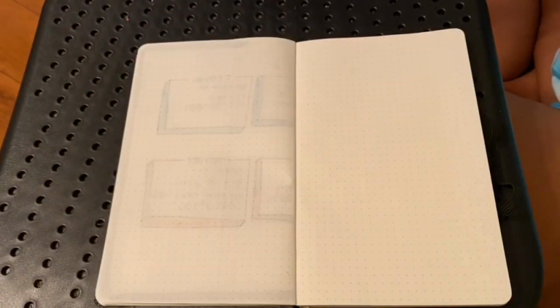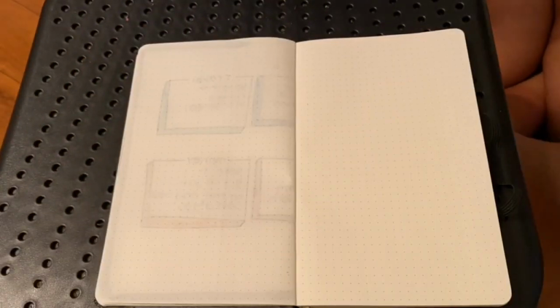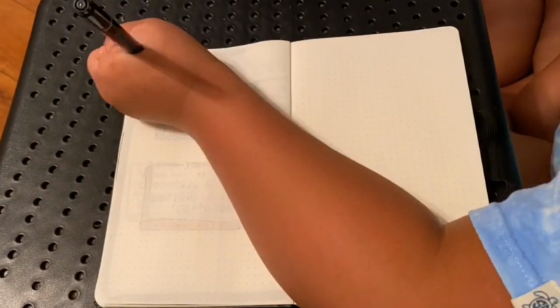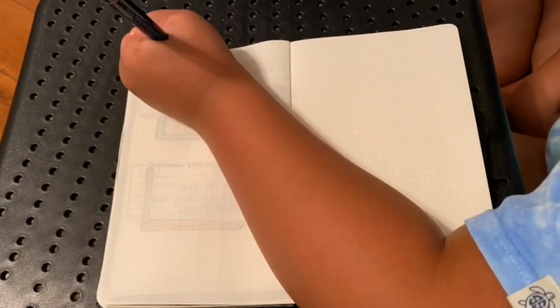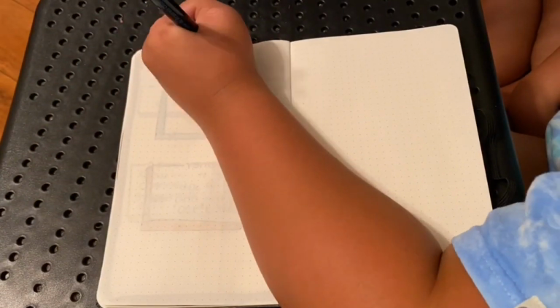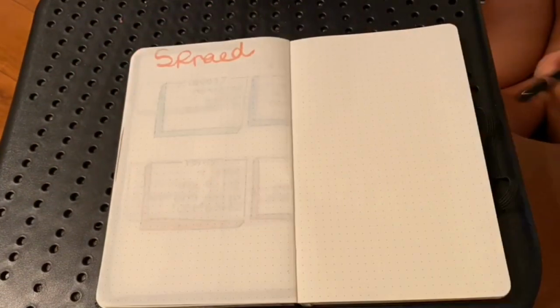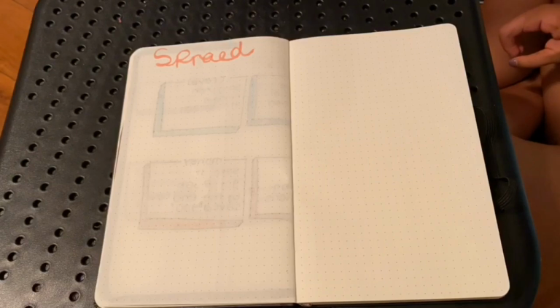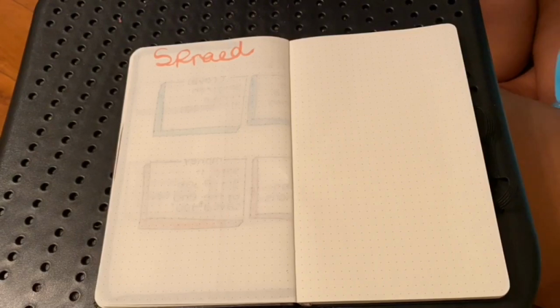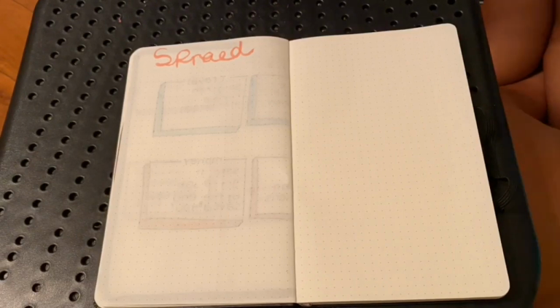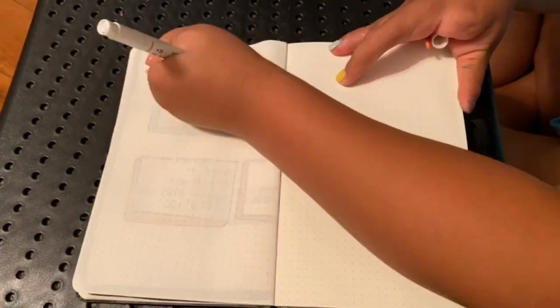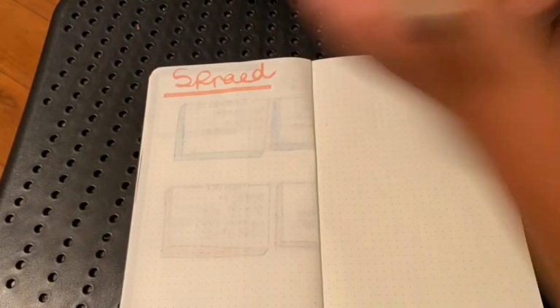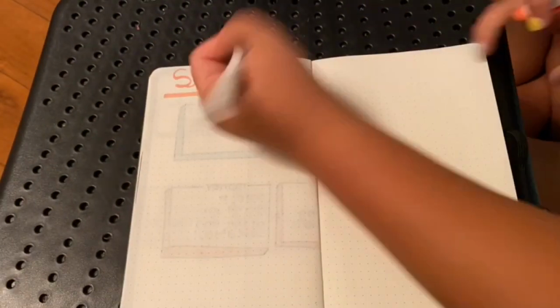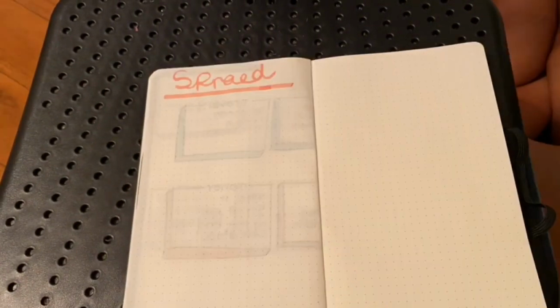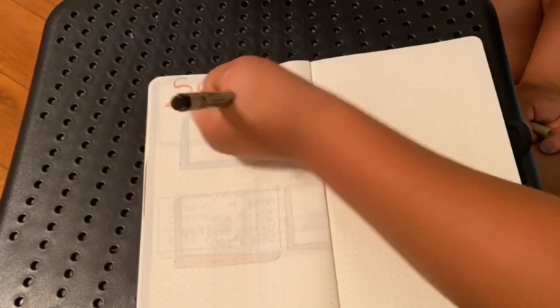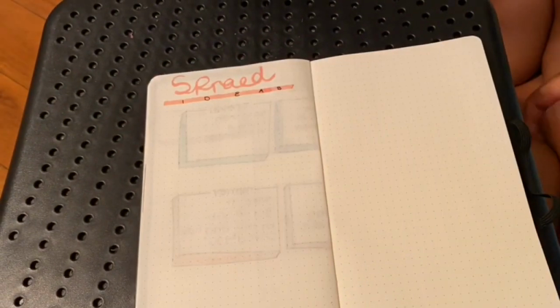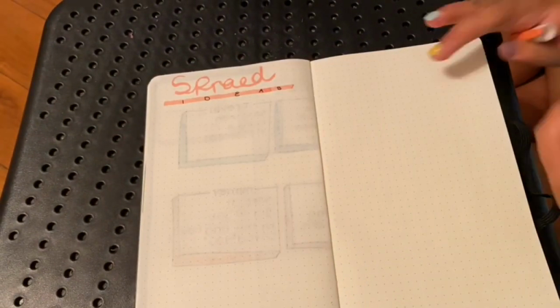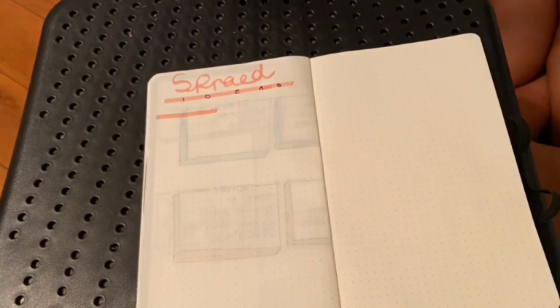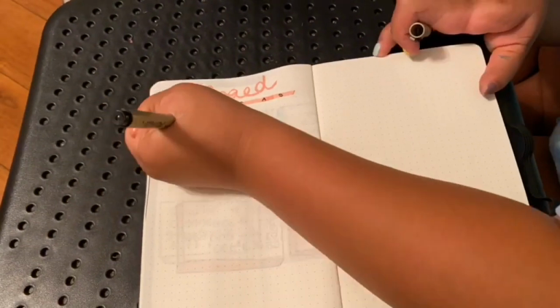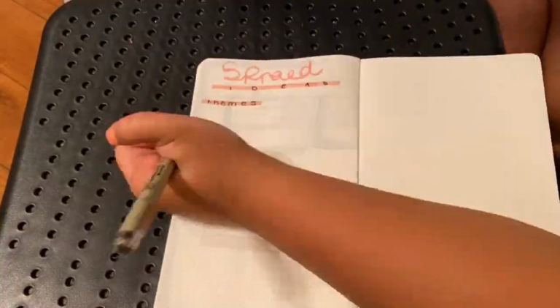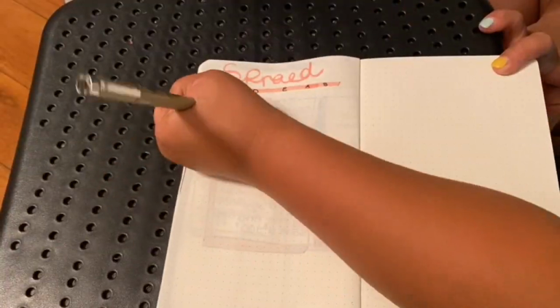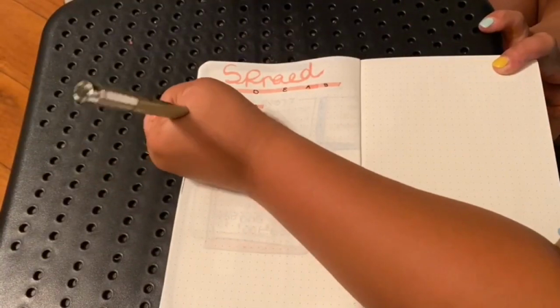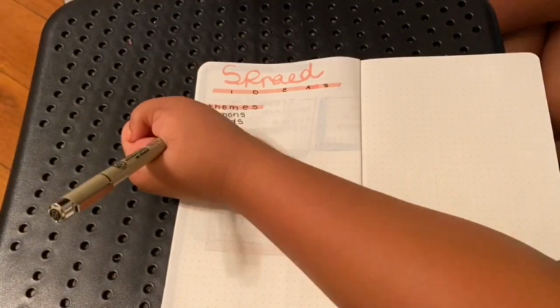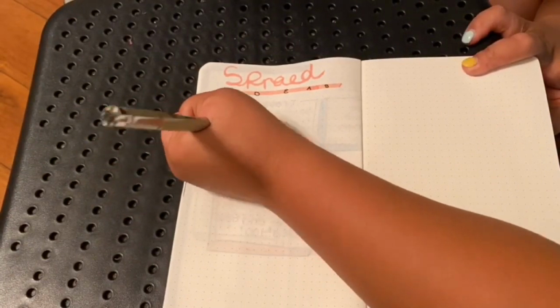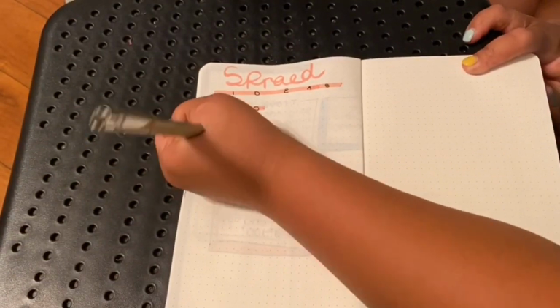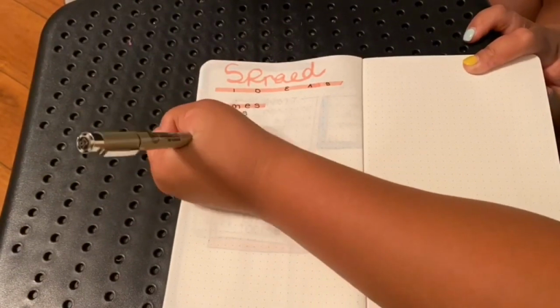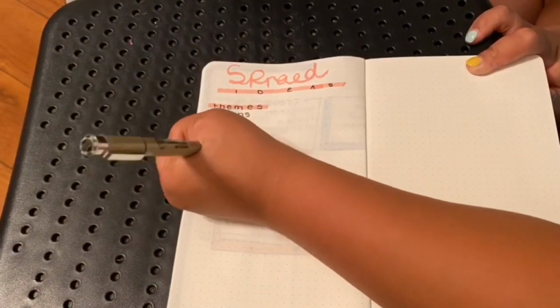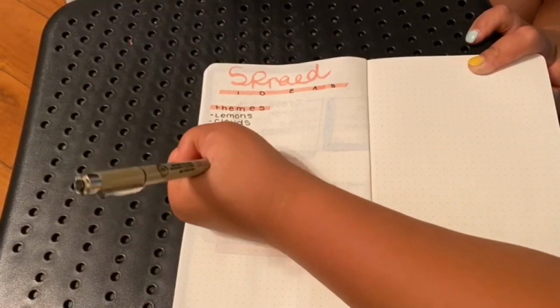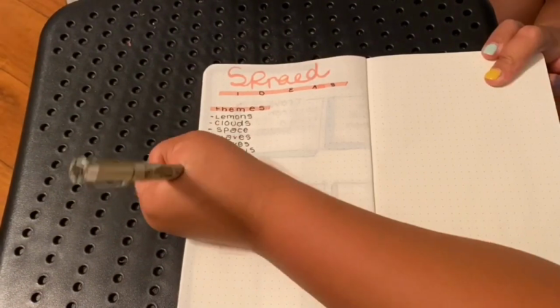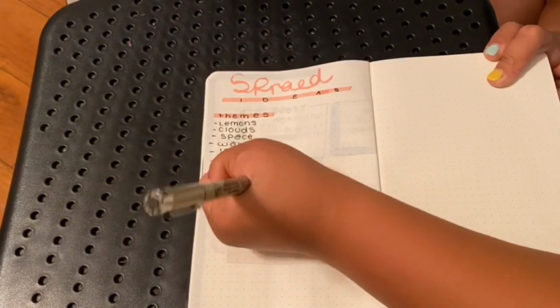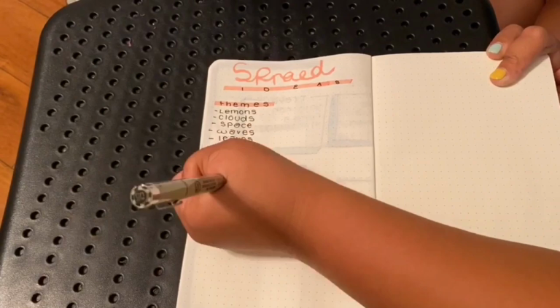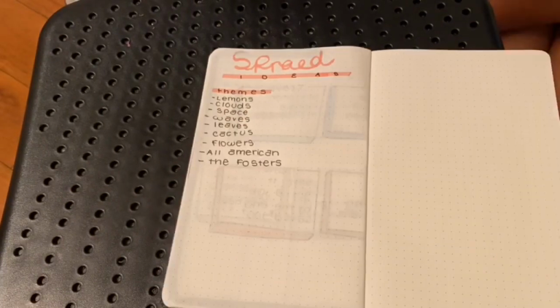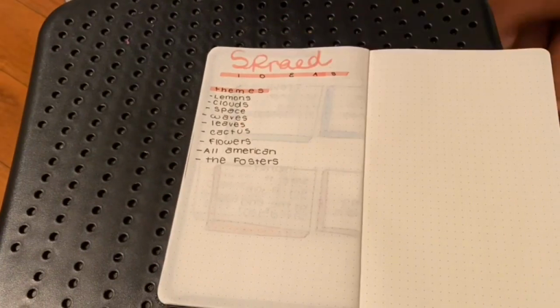Next is my spread ideas. That spread is so bad, but it's okay. I'll be writing all the spreads that I want to do and themes that I want to do for the months.